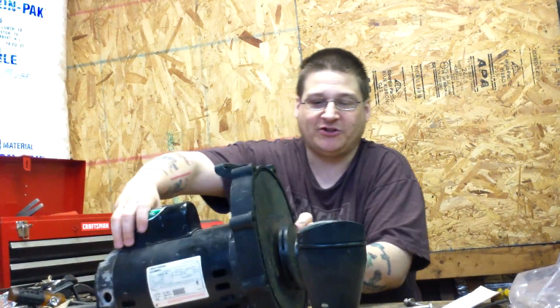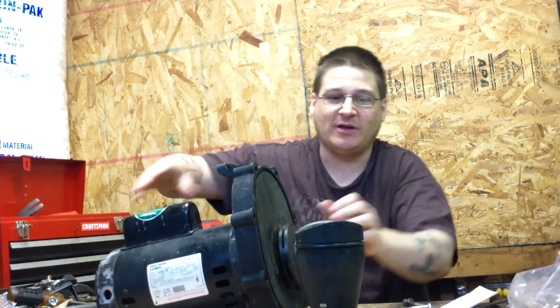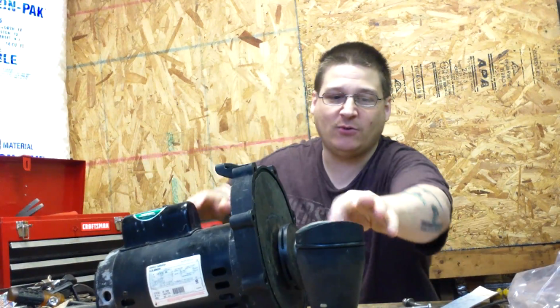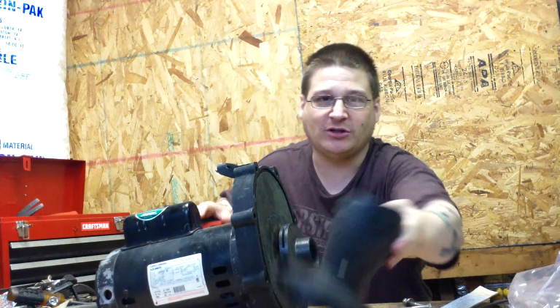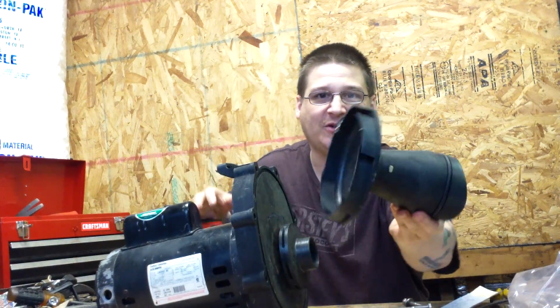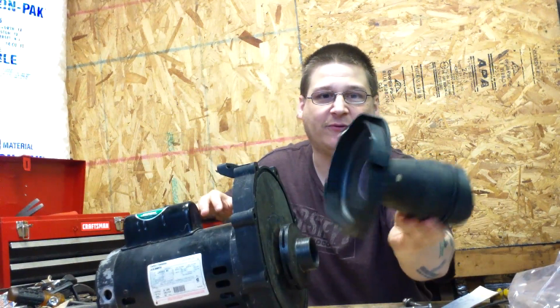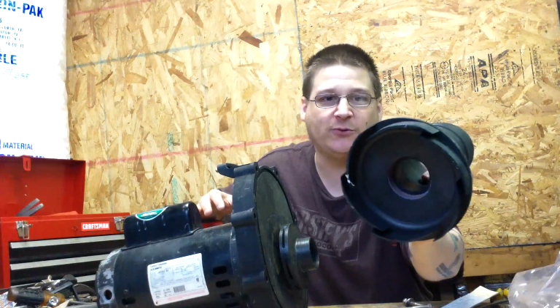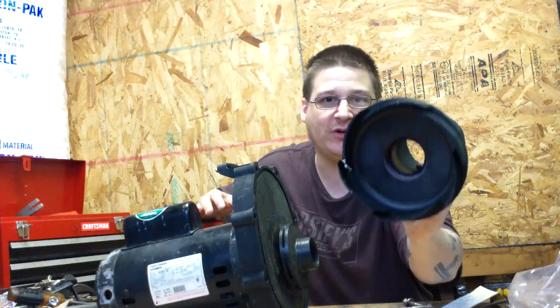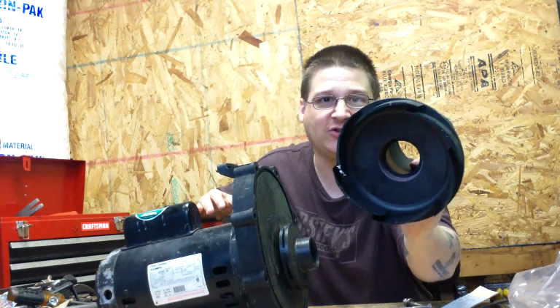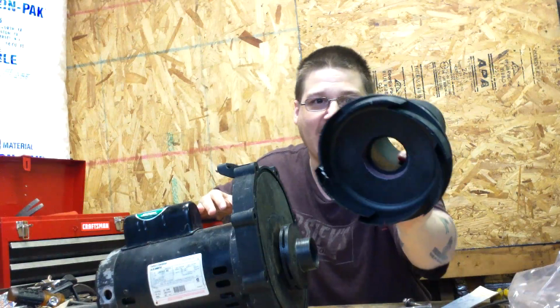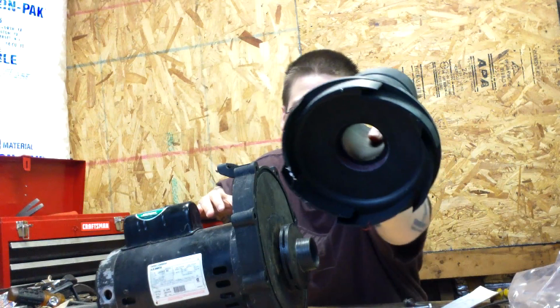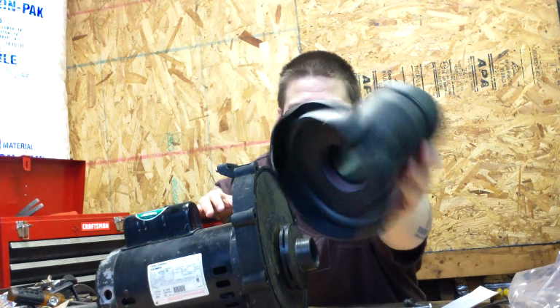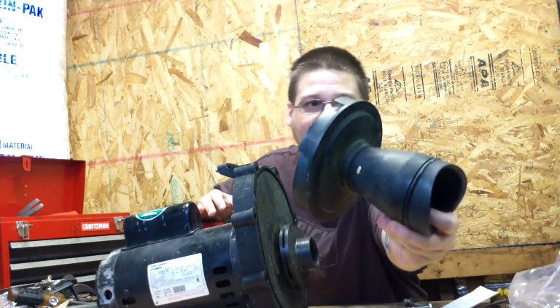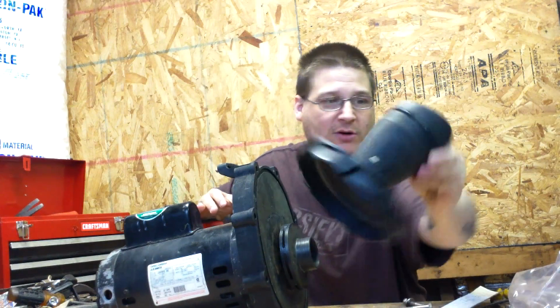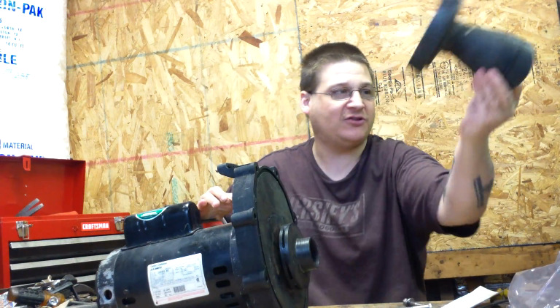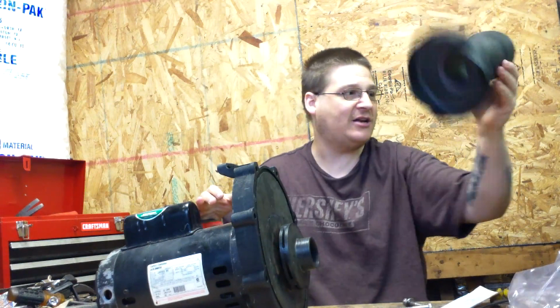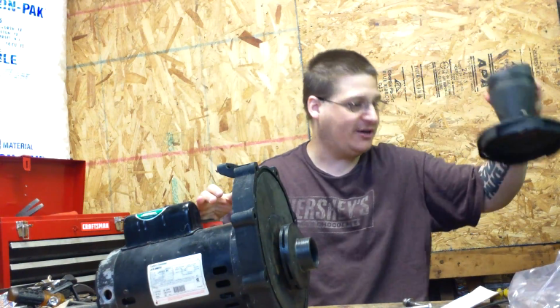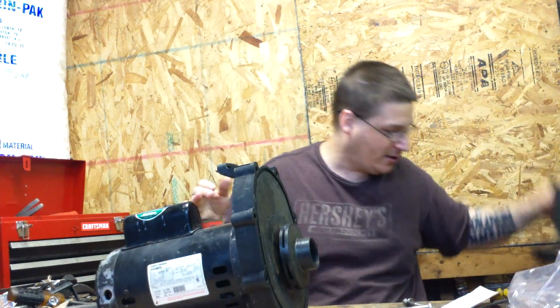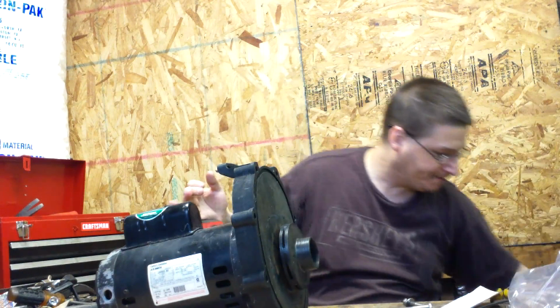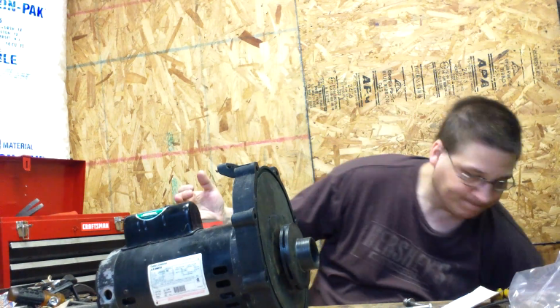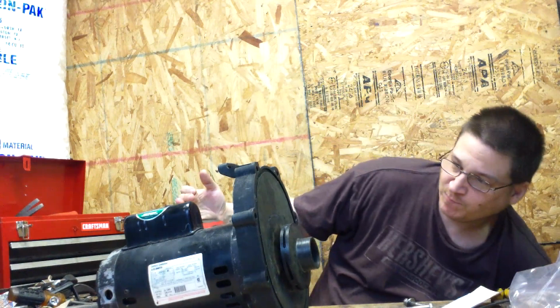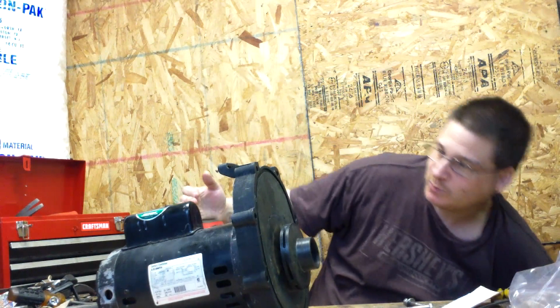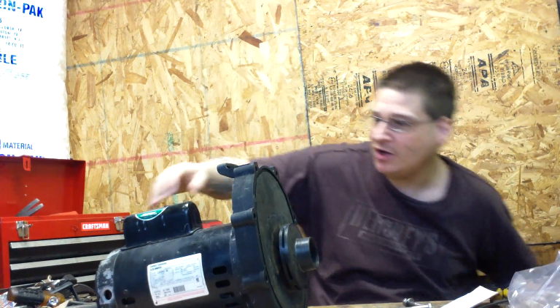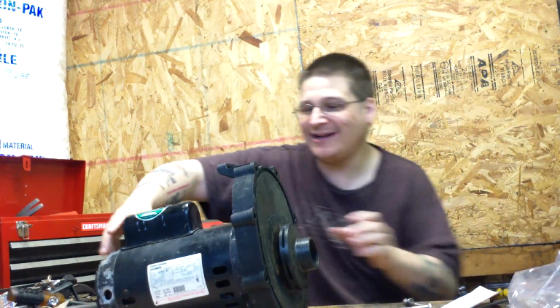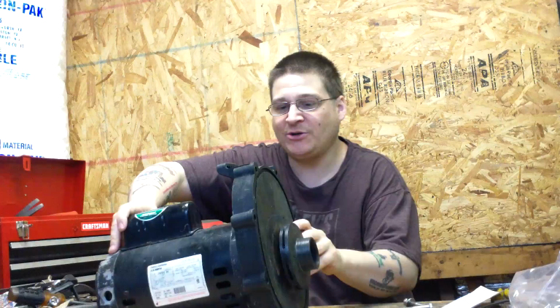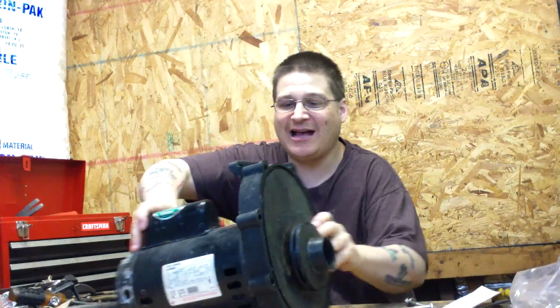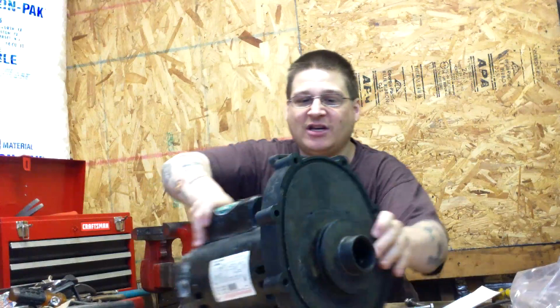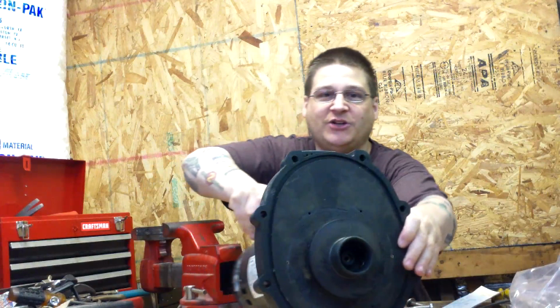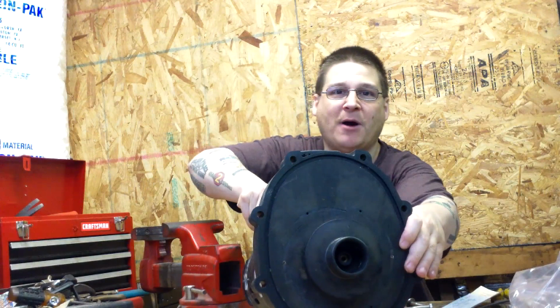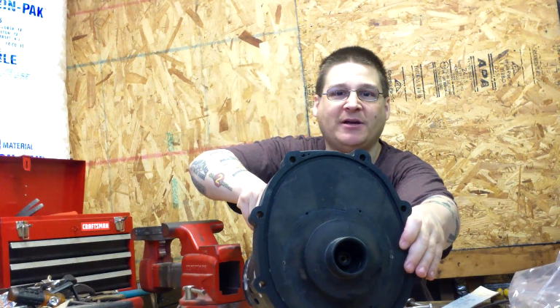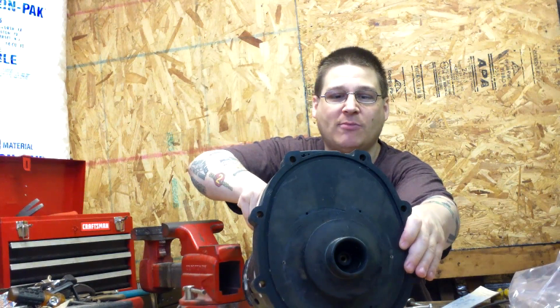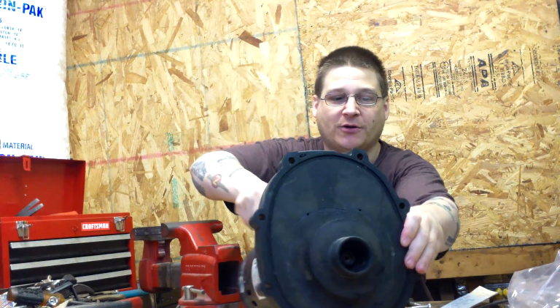Once you do that, what you're left with is the diffuser ring just like that. So you want to put this thing out of the way as well. Now what you have is your pump and your motor.